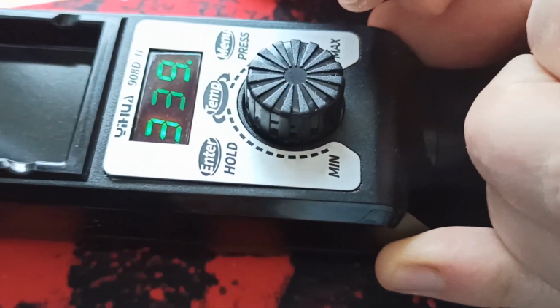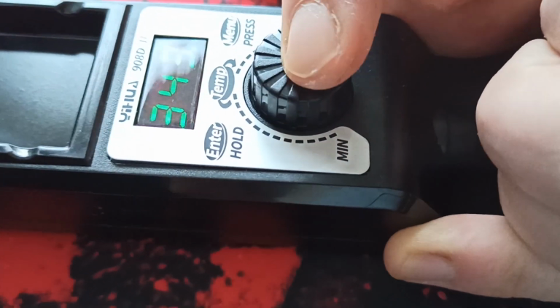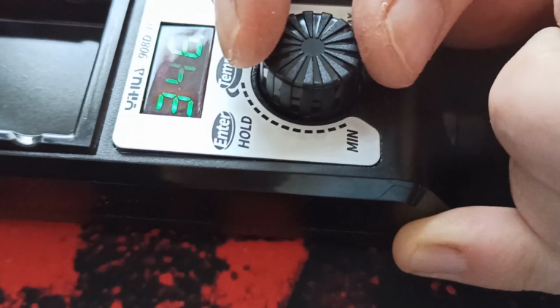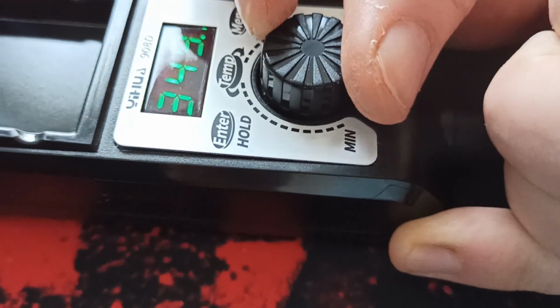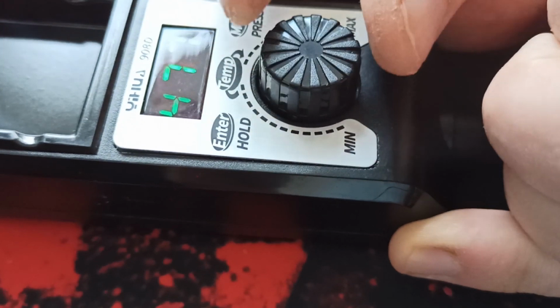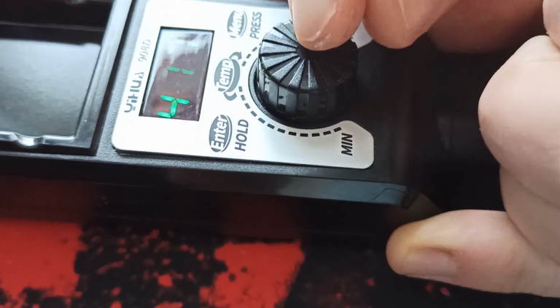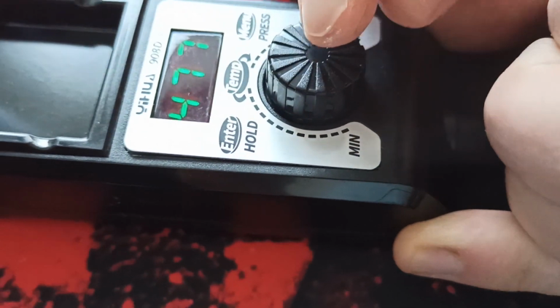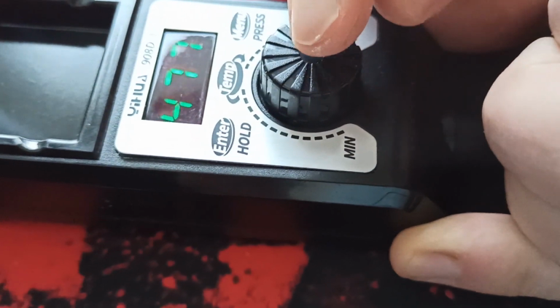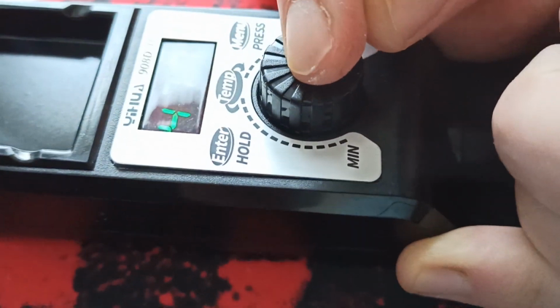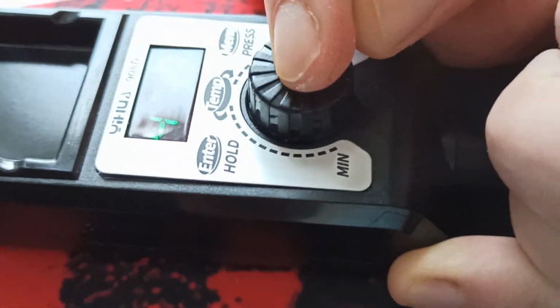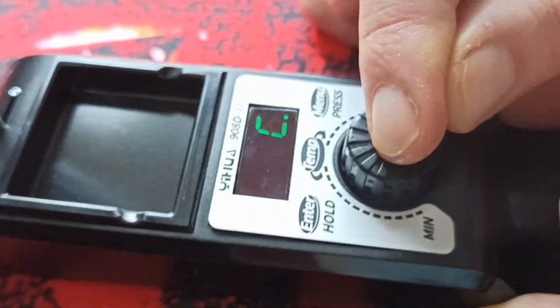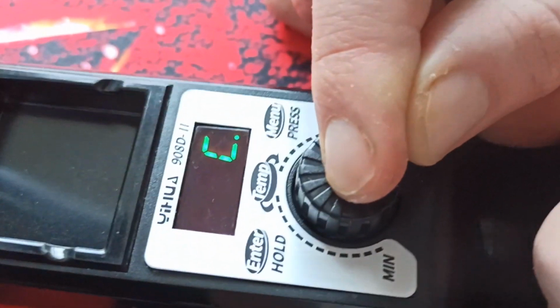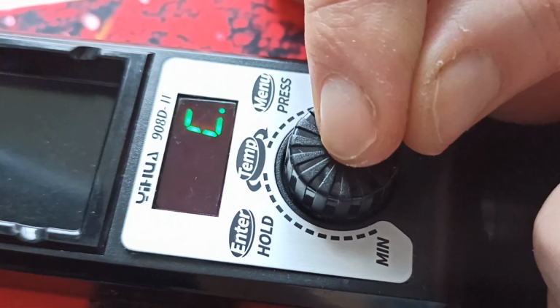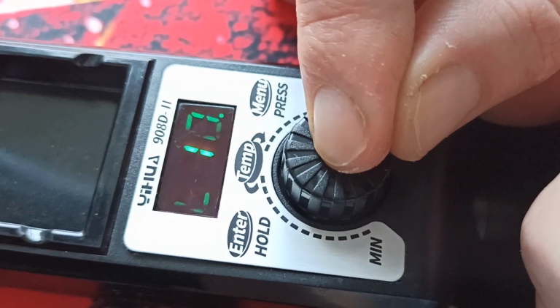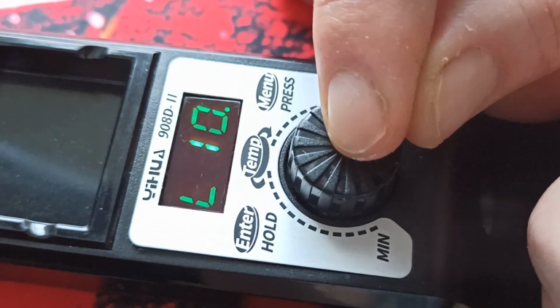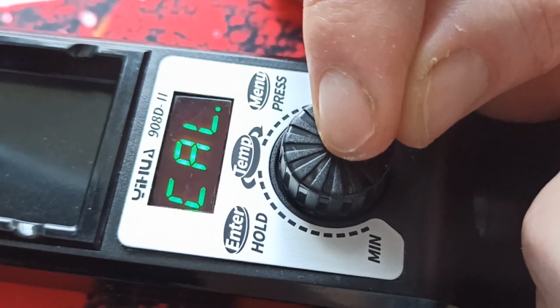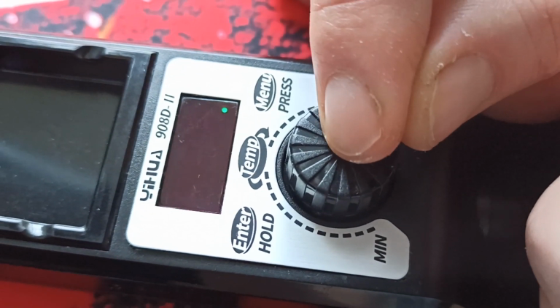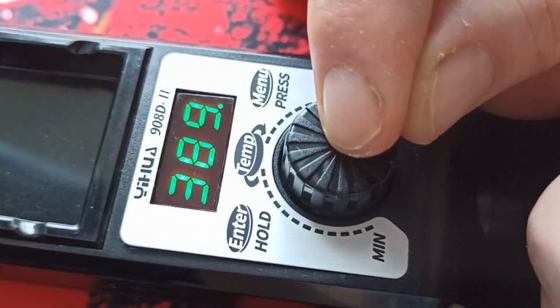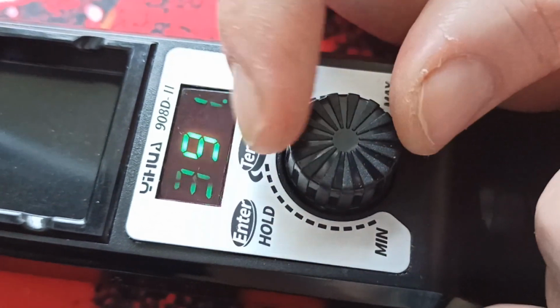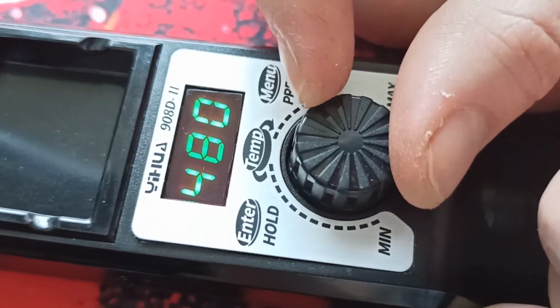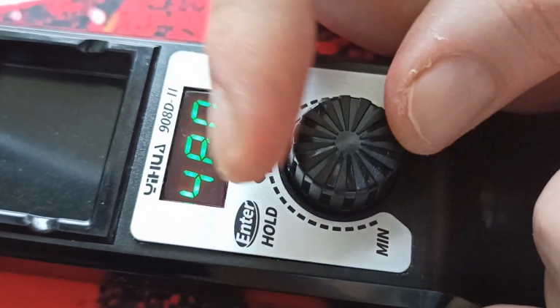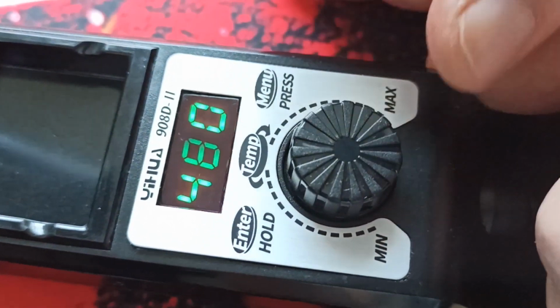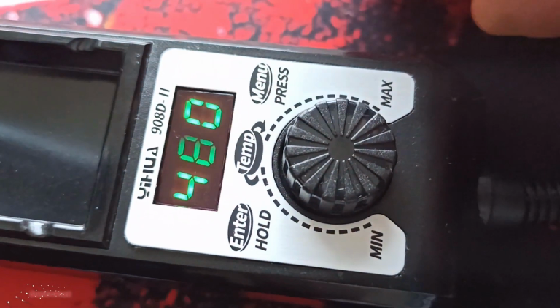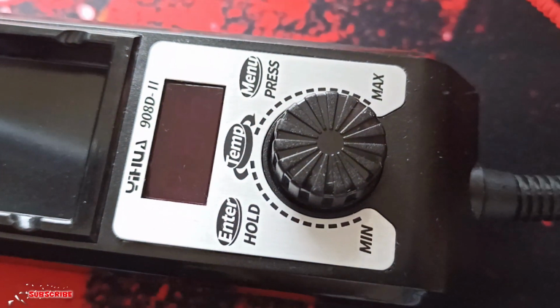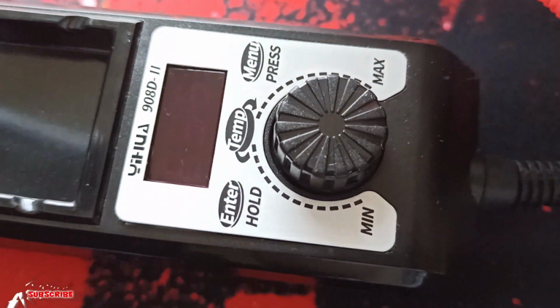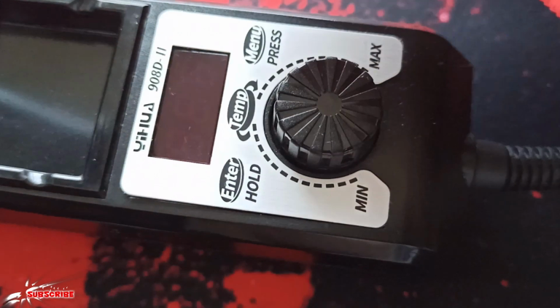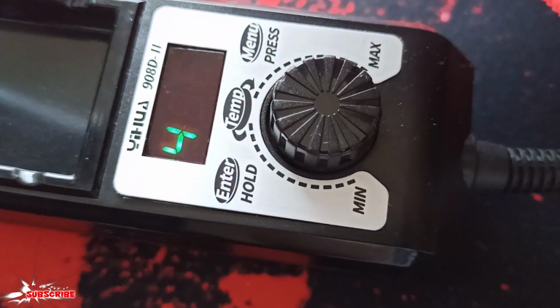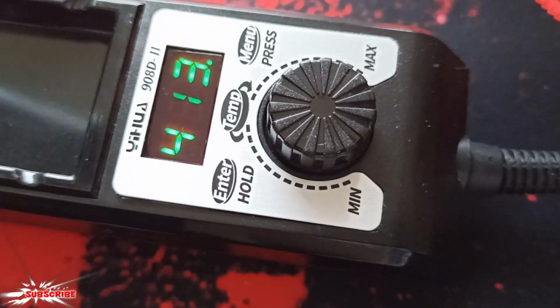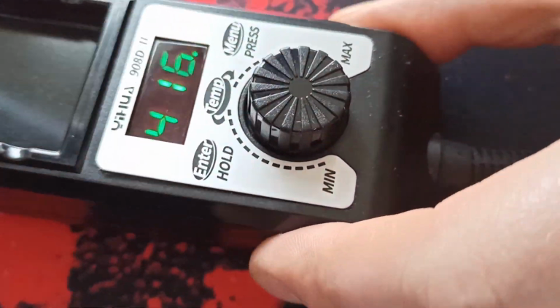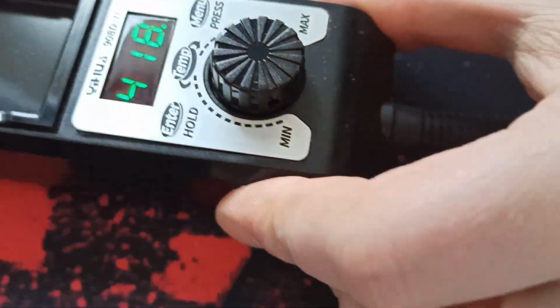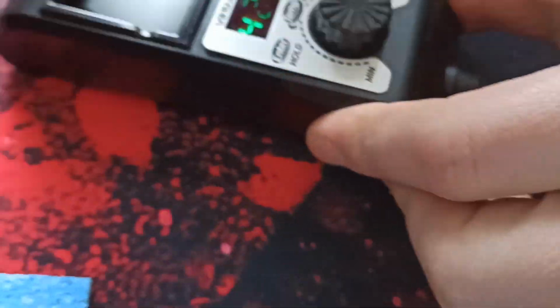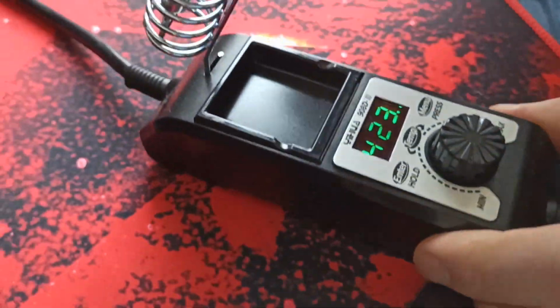It is absolutely great. Press the menu and hold. So this will call up the settings. 480 is the max. Head is there, and that's it.